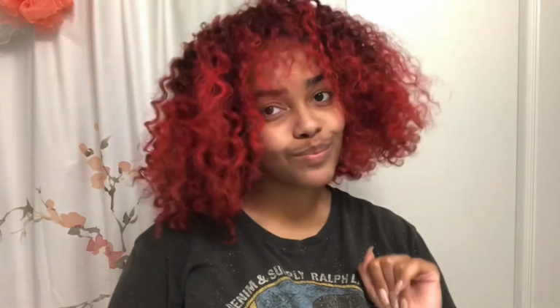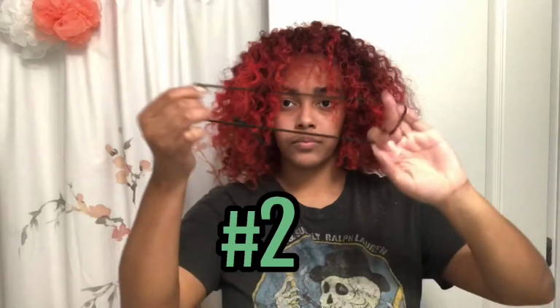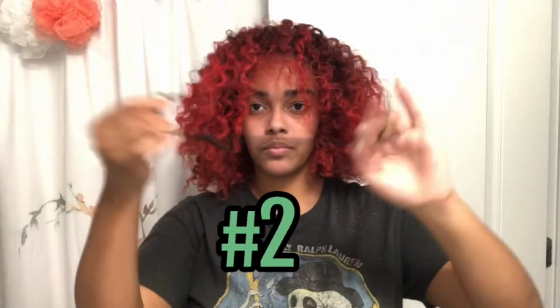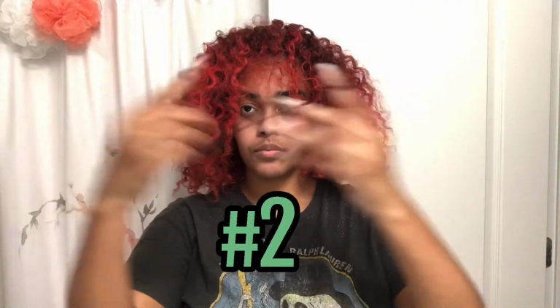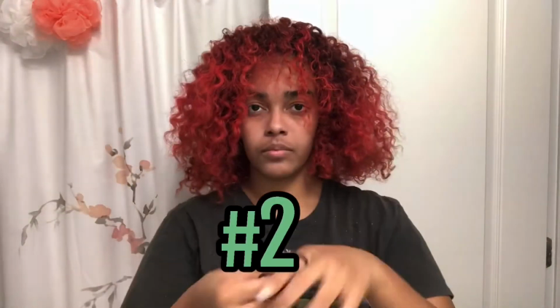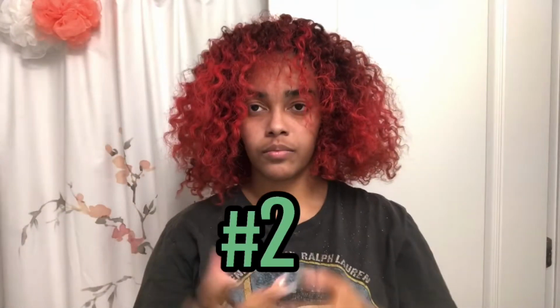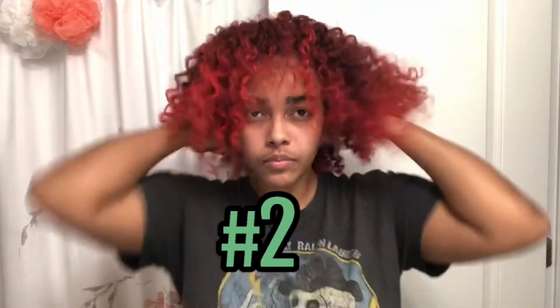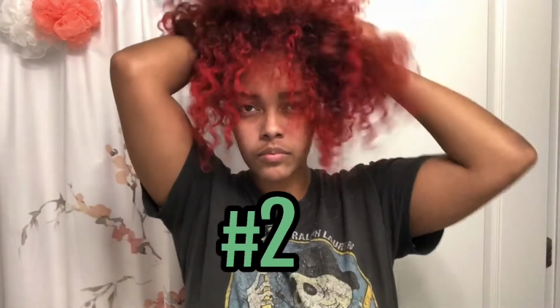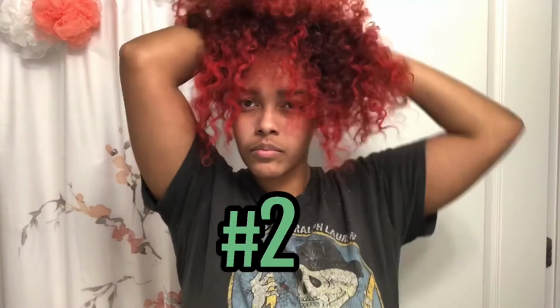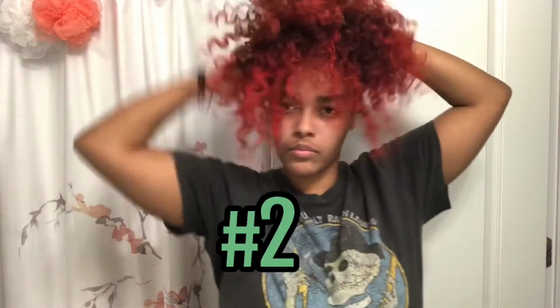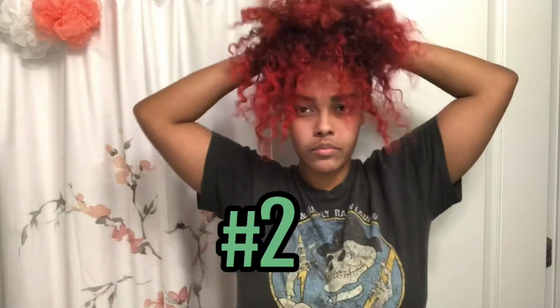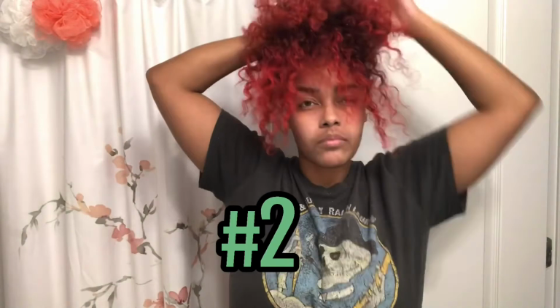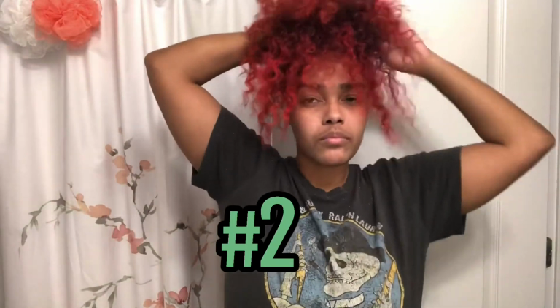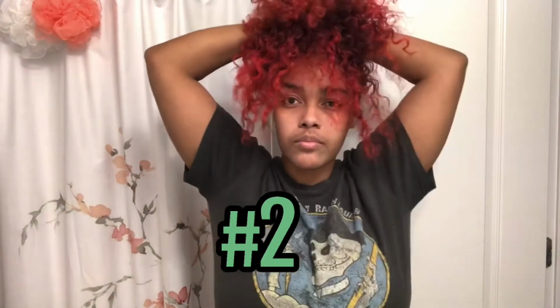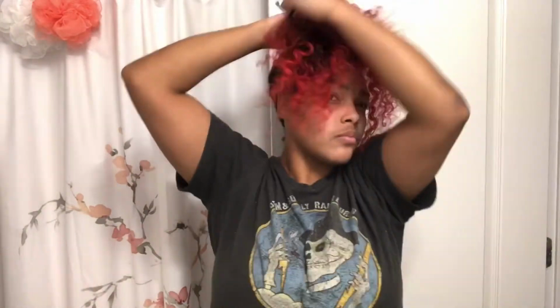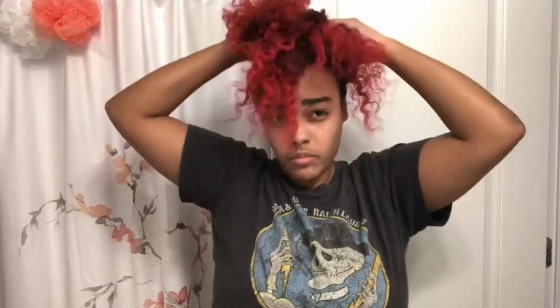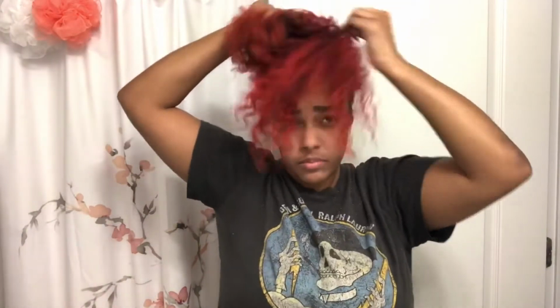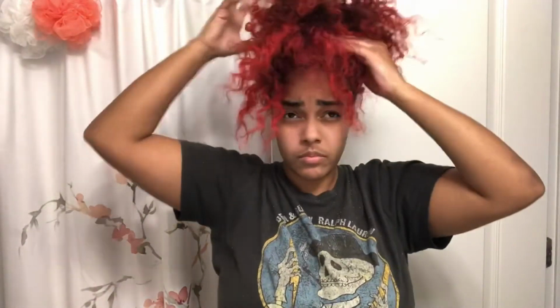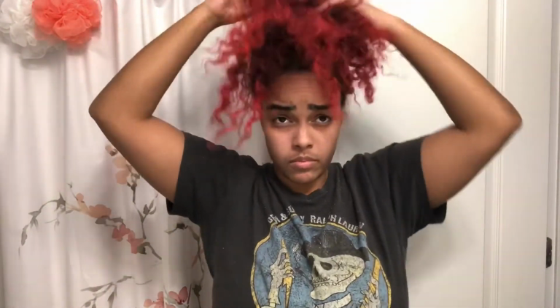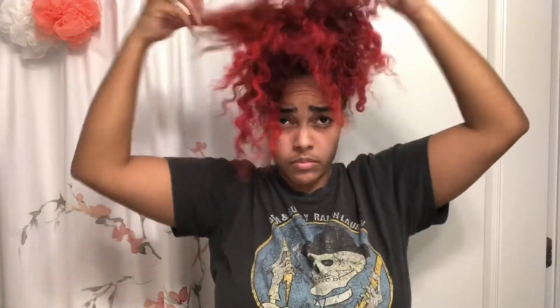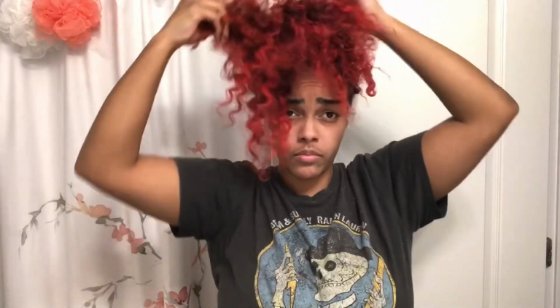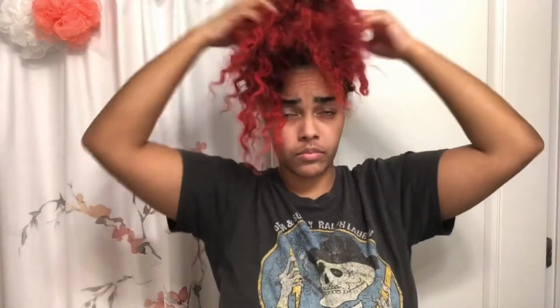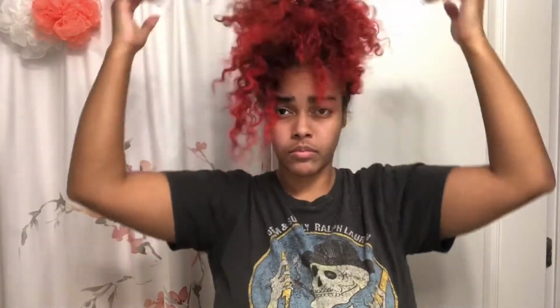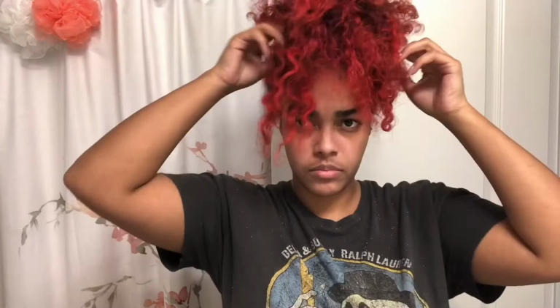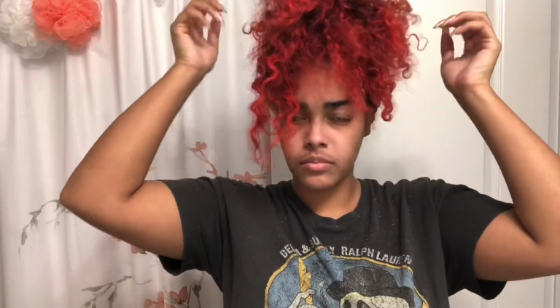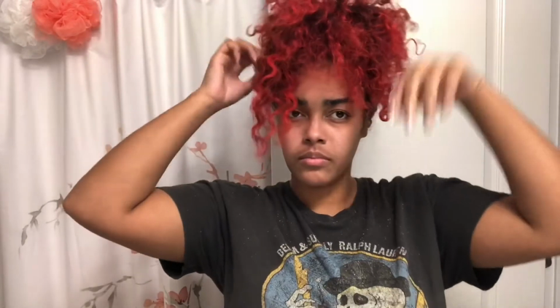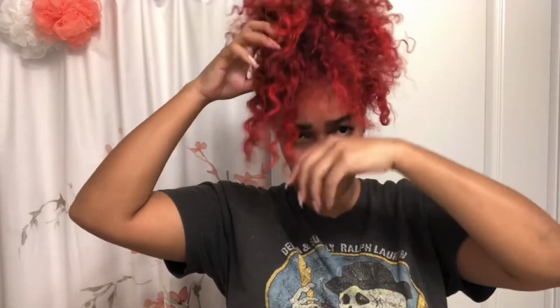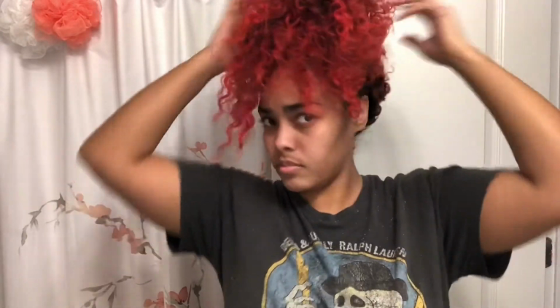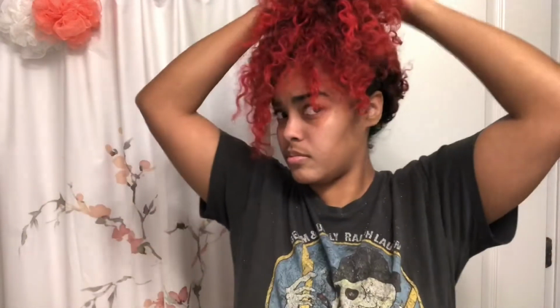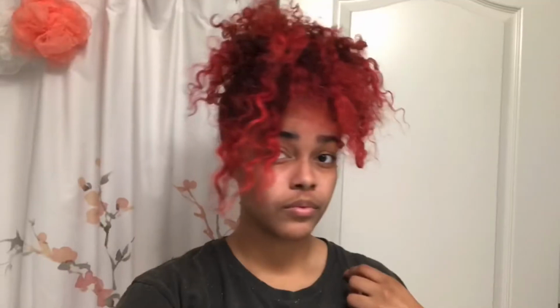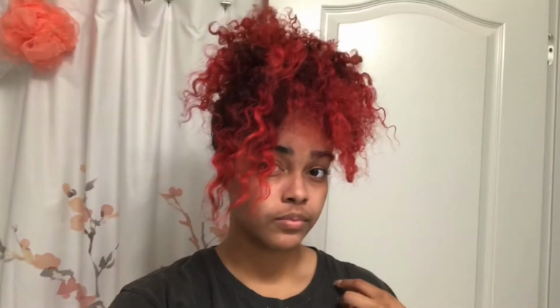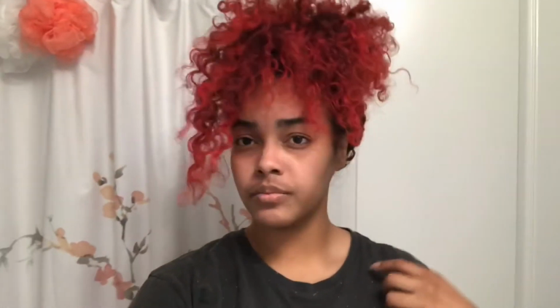So here's hairstyle number one — it's my little fake bangs look, it works! Hairstyle number two is literally a messy ponytail with the fake bangs, and this is actually my favorite hairstyle. I wear it with a headband normally and it's really cute.